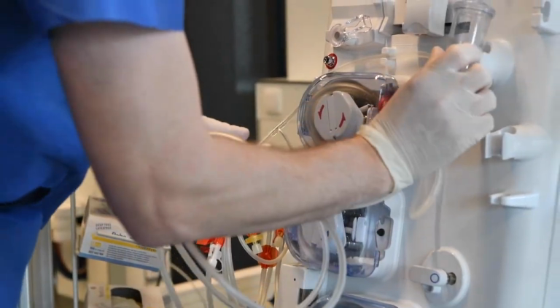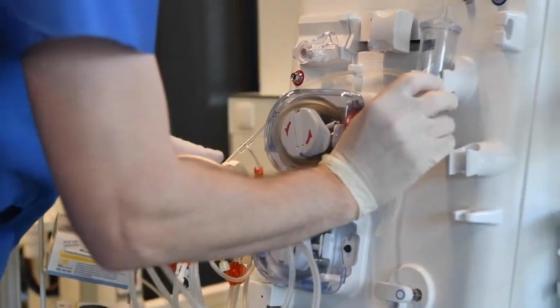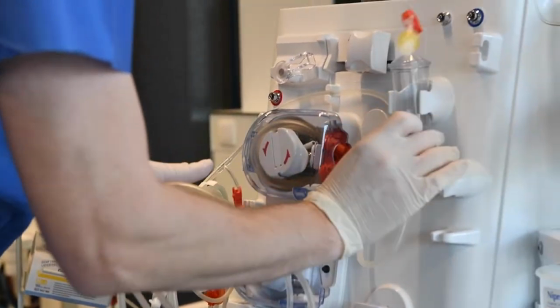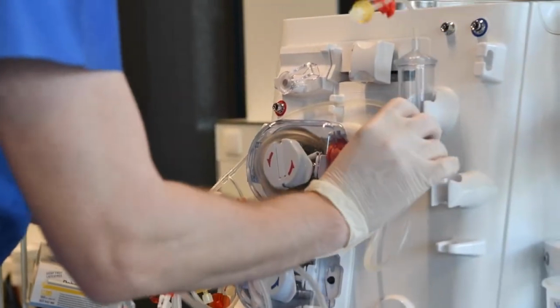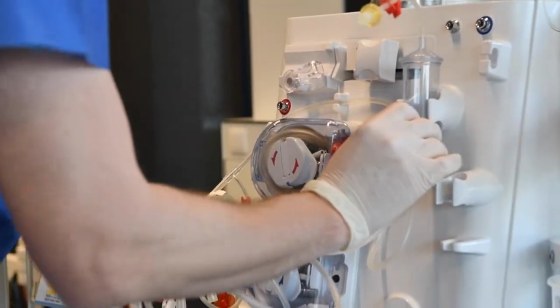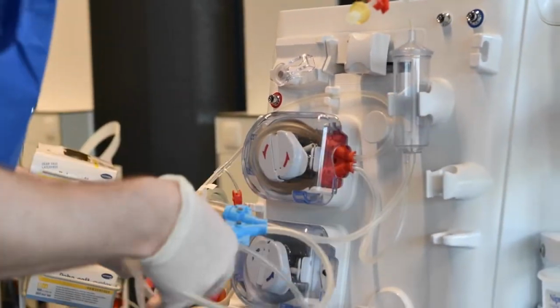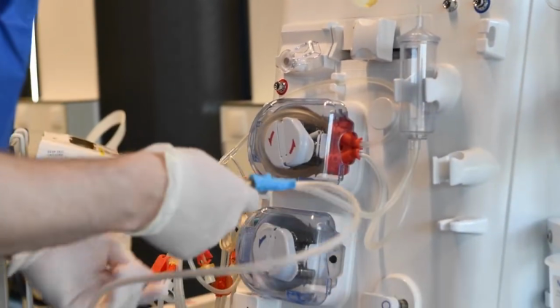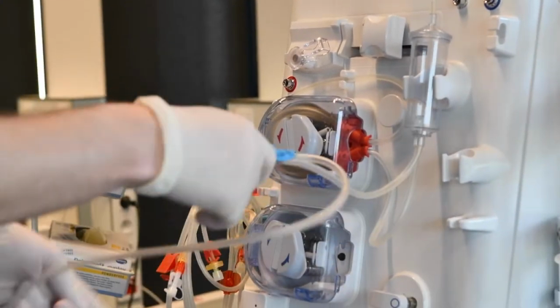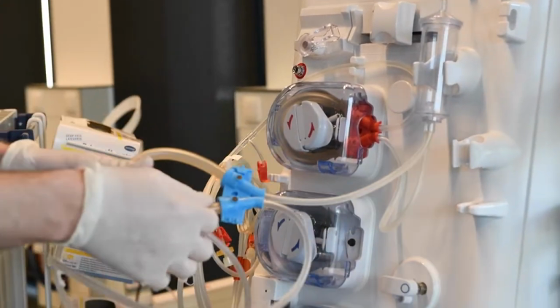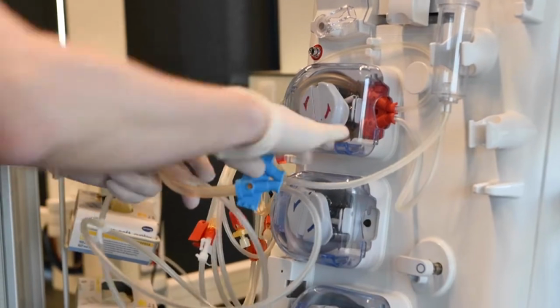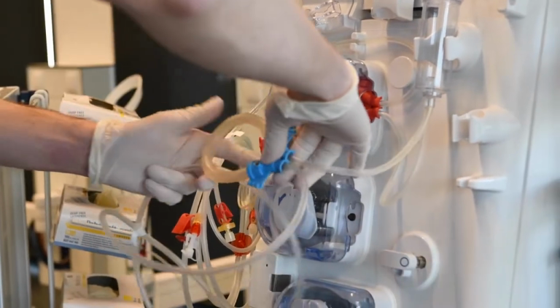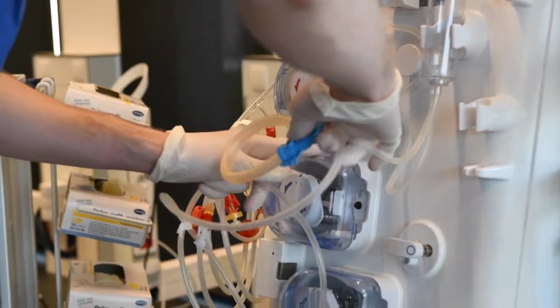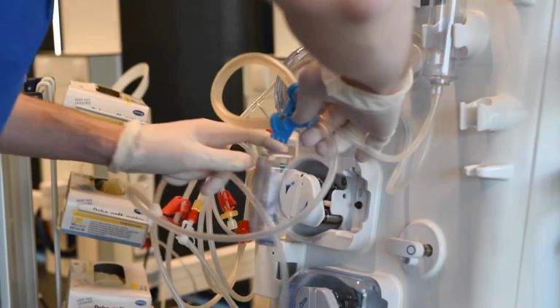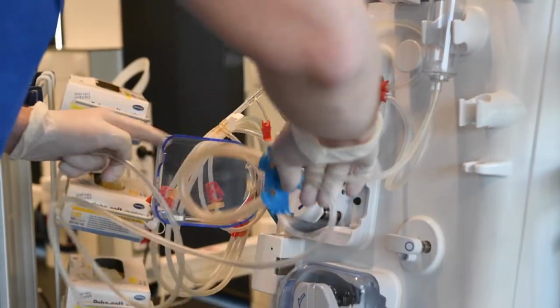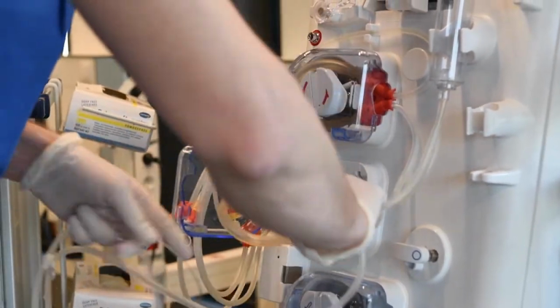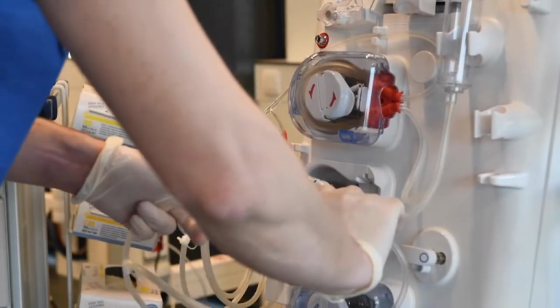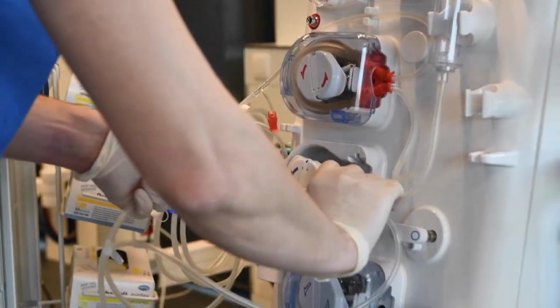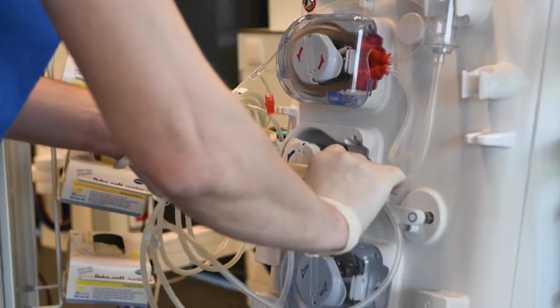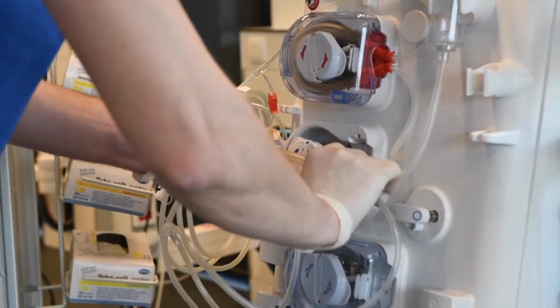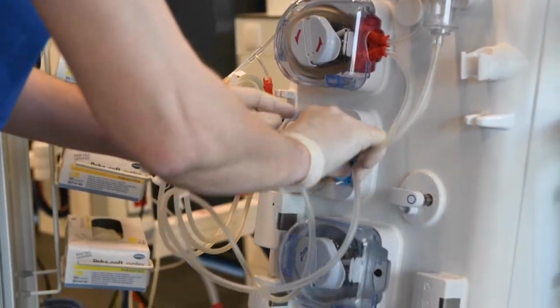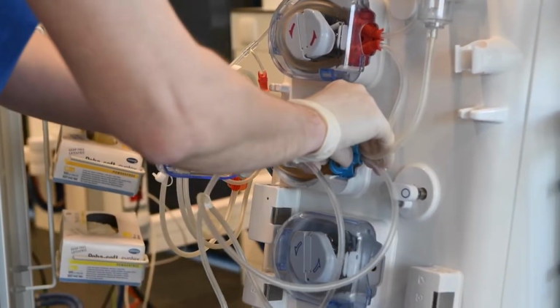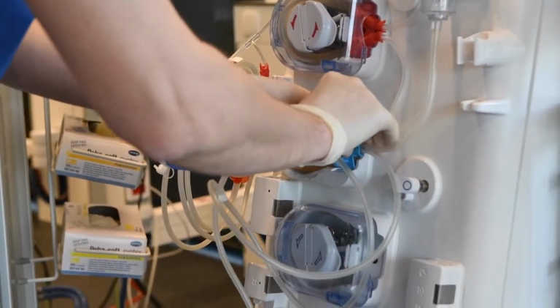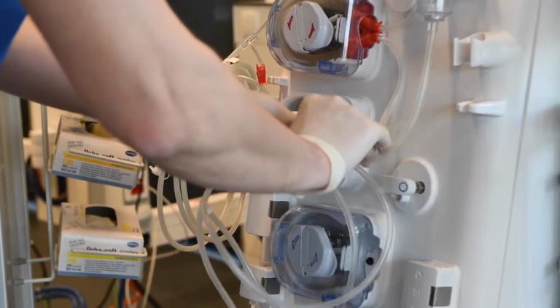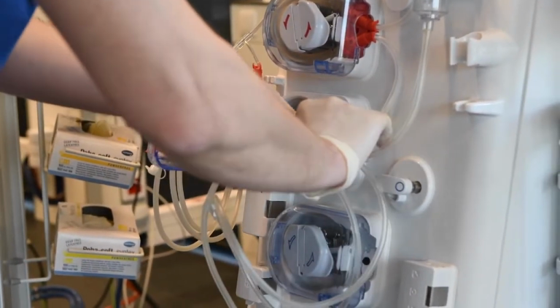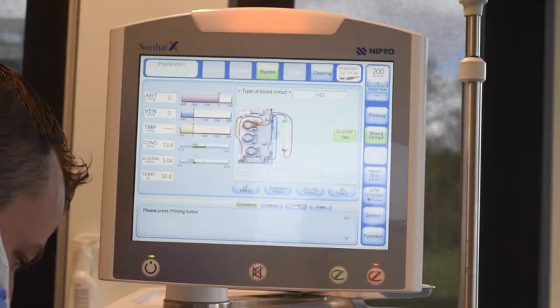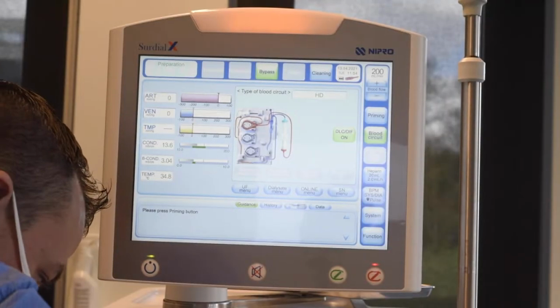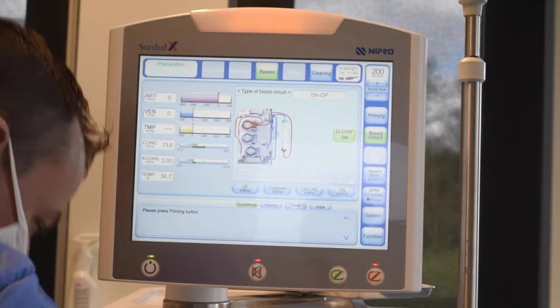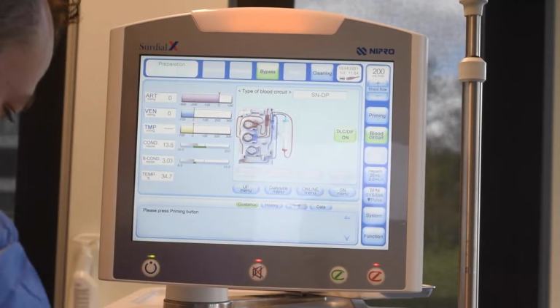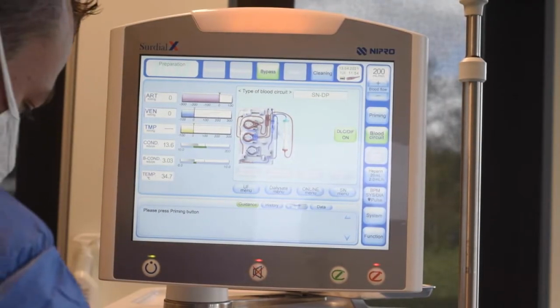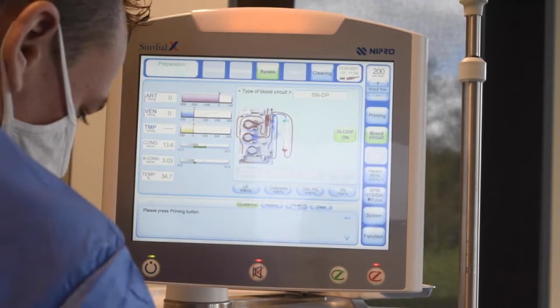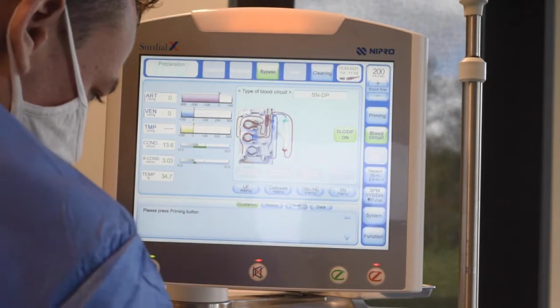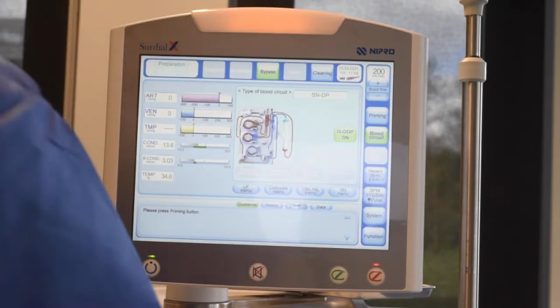After placing the arterial chamber in the holder, insert the venous pump segment into the single needle pump. With that, SIRDLX recognizes the single needle line and displays the correct setup.